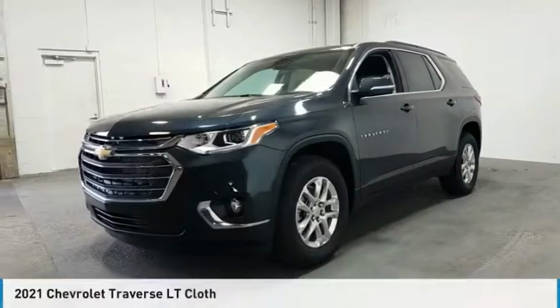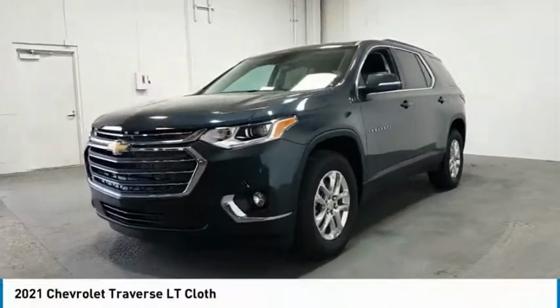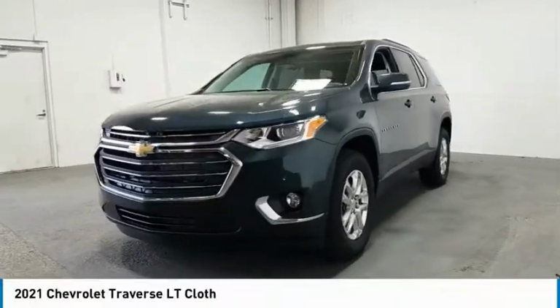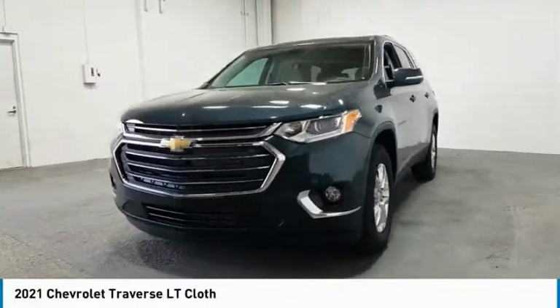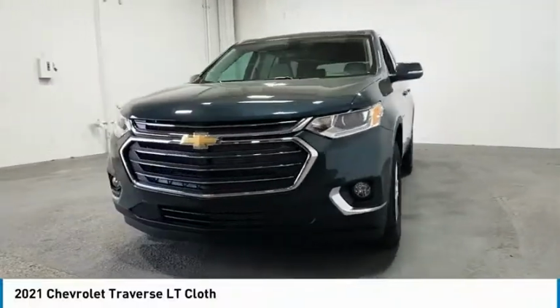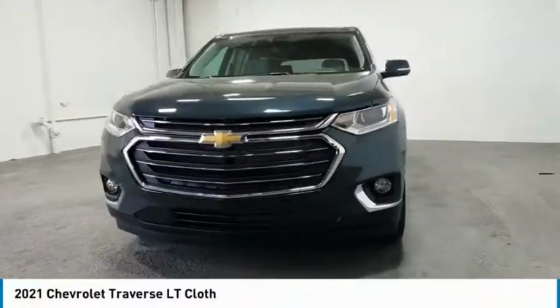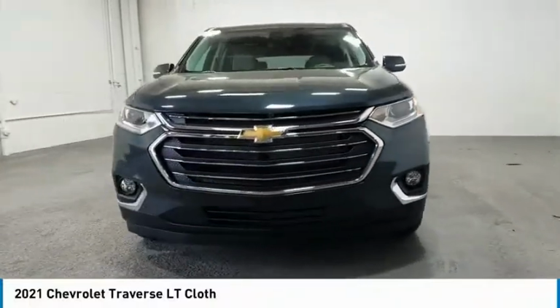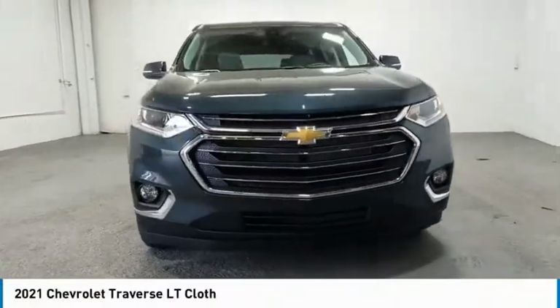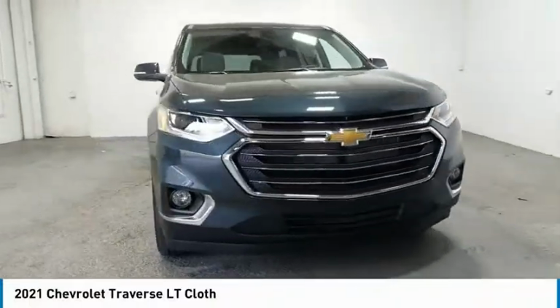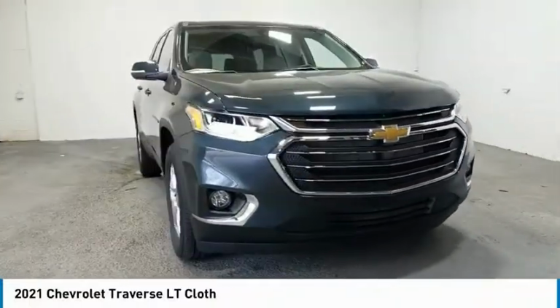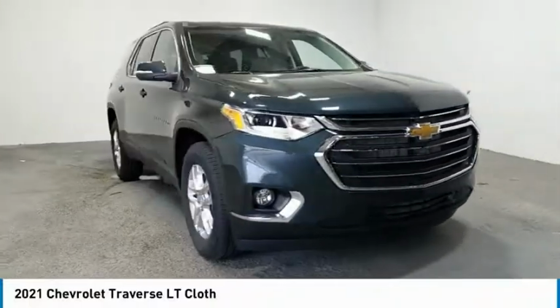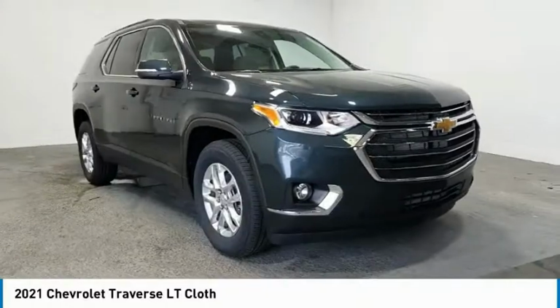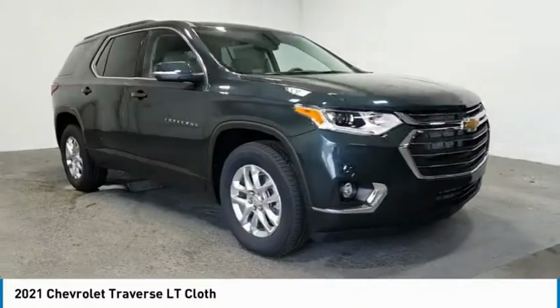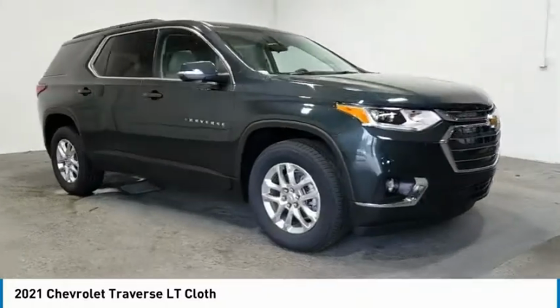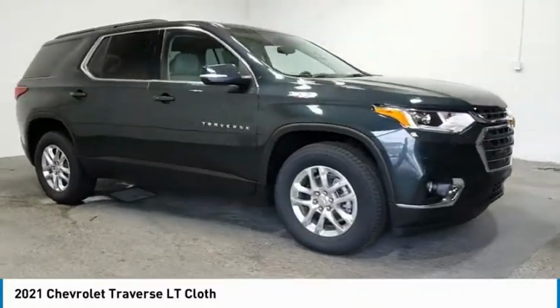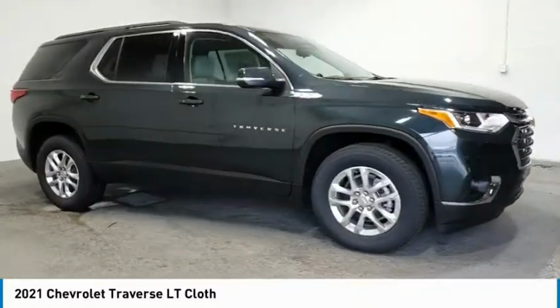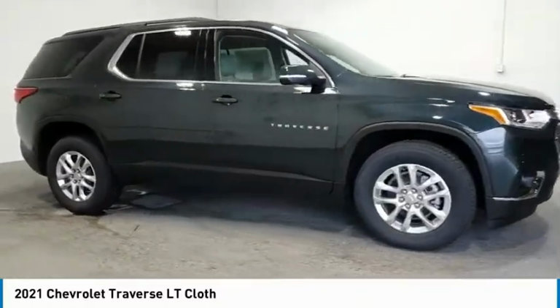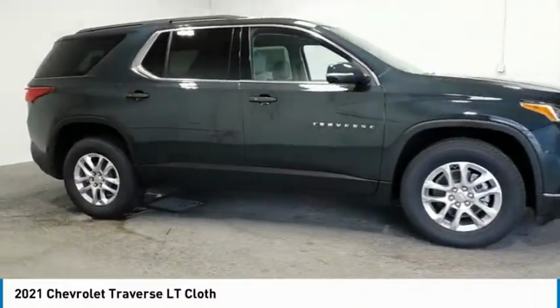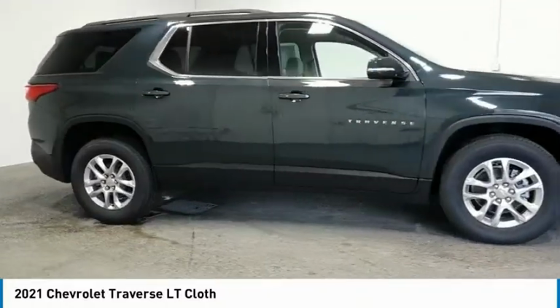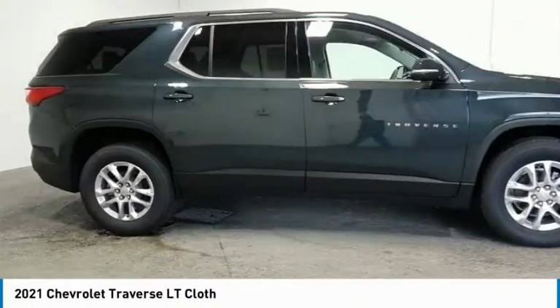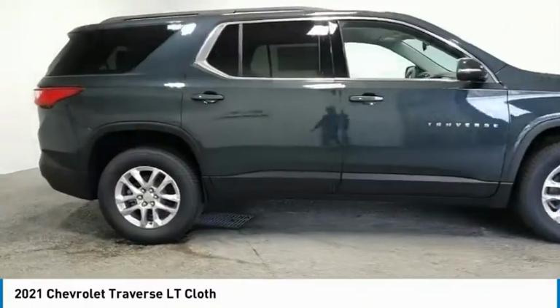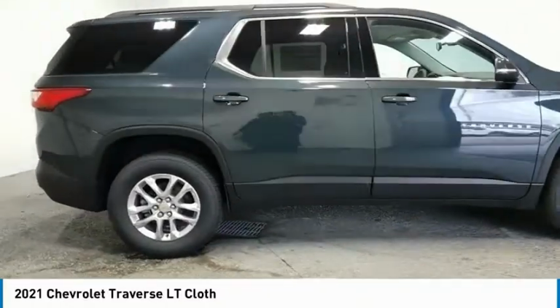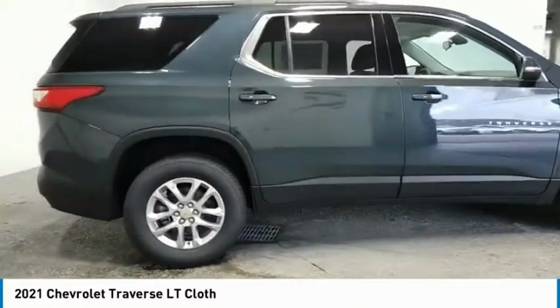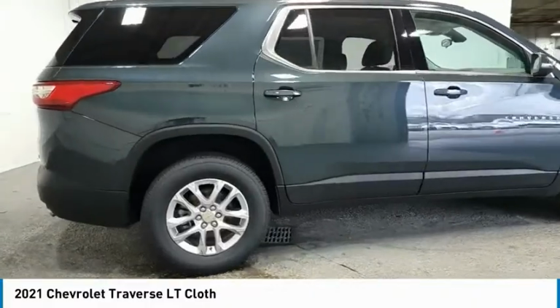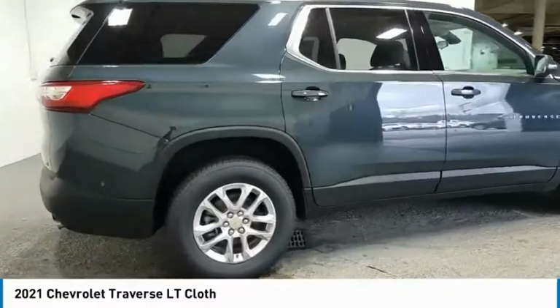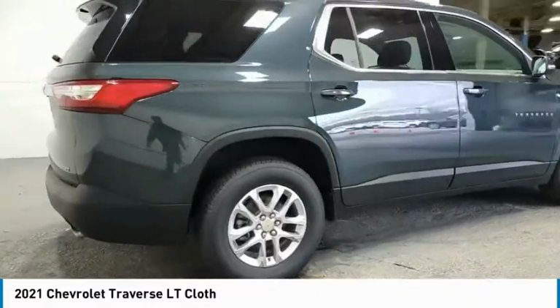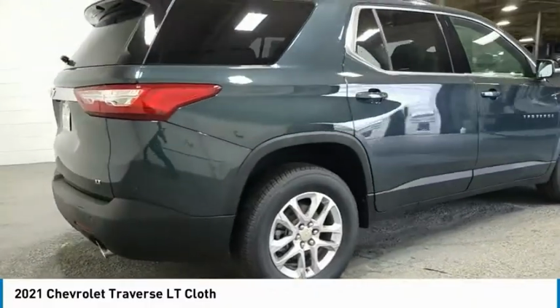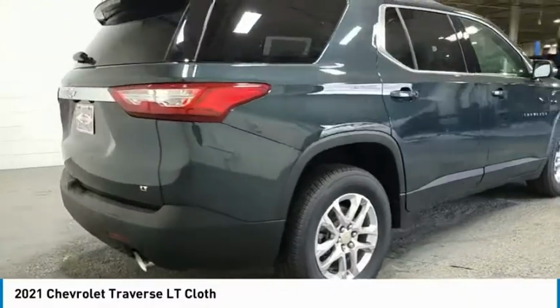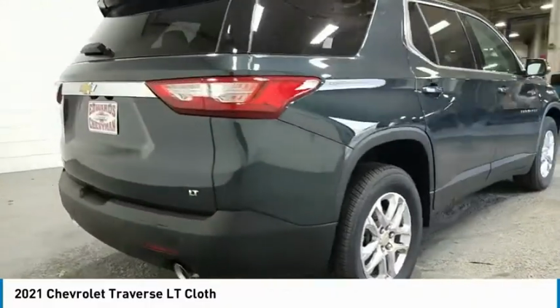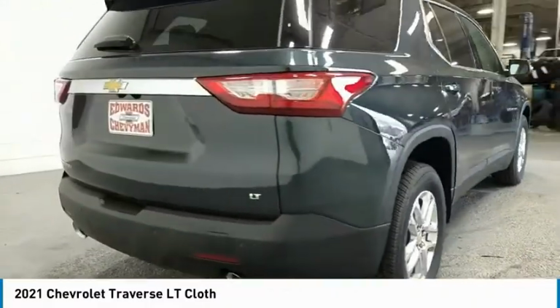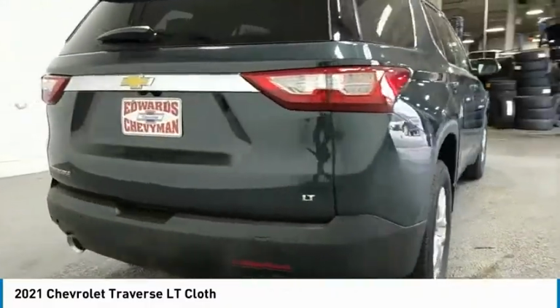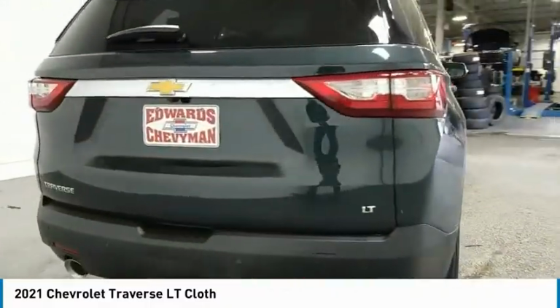Stop by and take a look at the 2021 Traverse. Chevy Traverse is more stylish than minivans and far more fuel and space efficient than truck-based SUVs. Crossovers like the Traverse are excellent family vehicles.